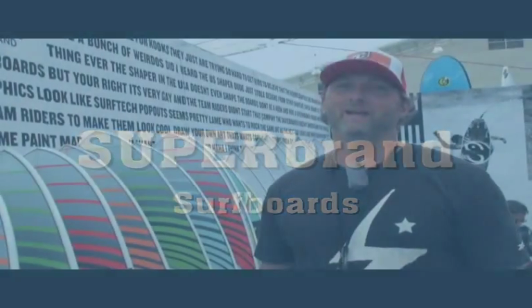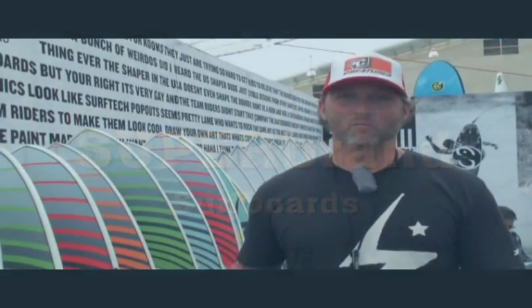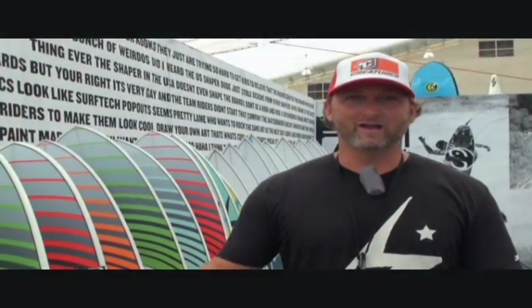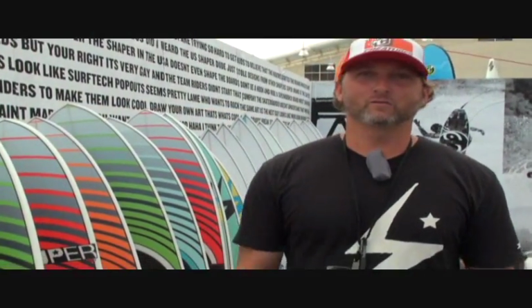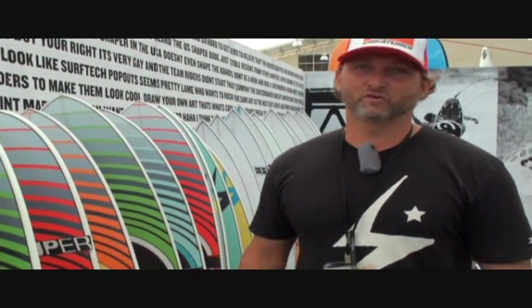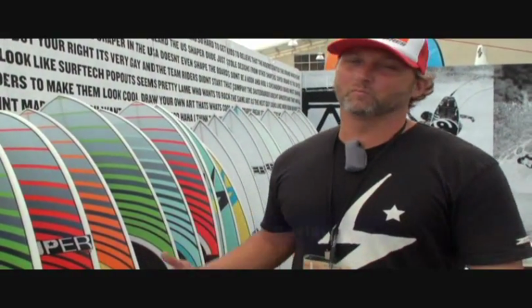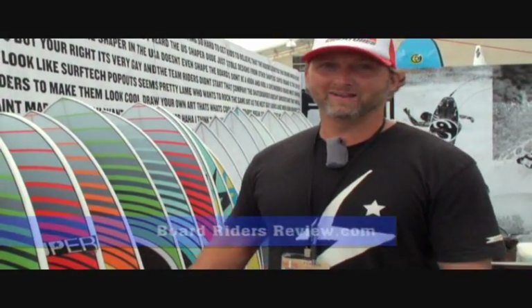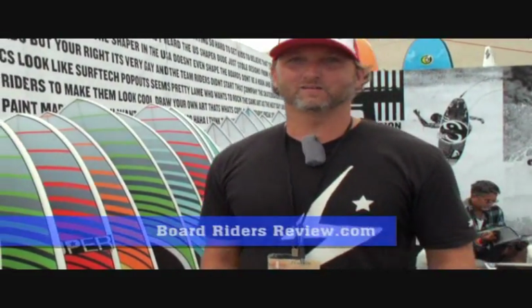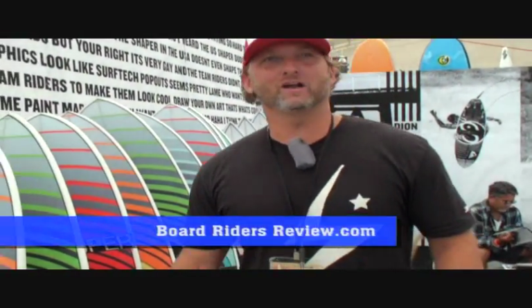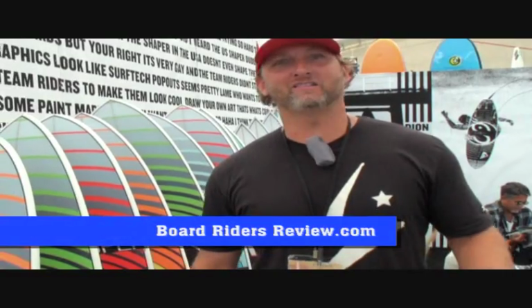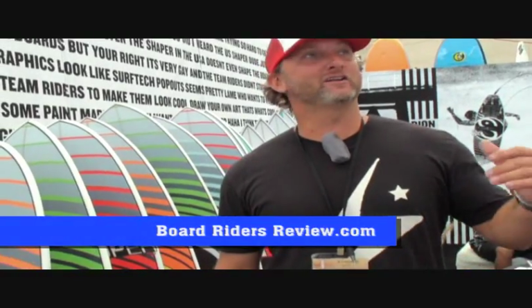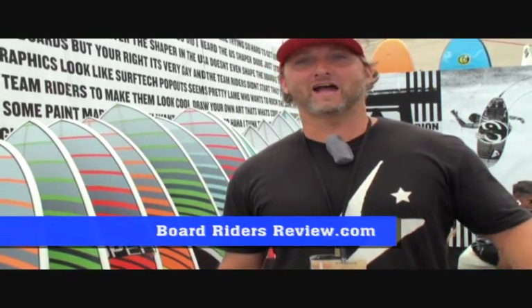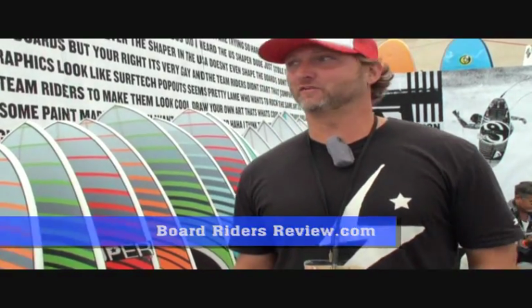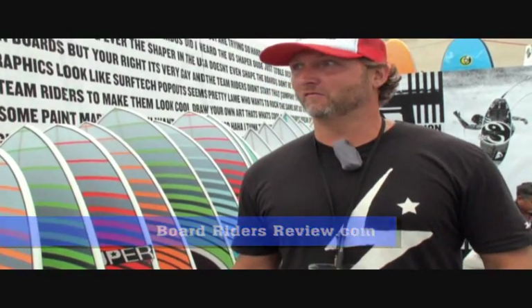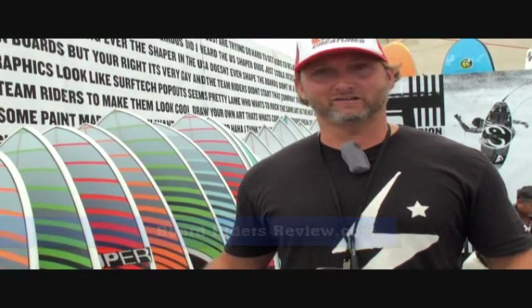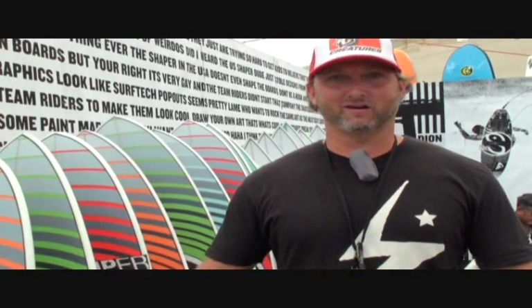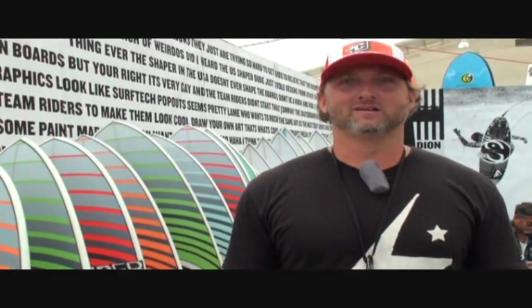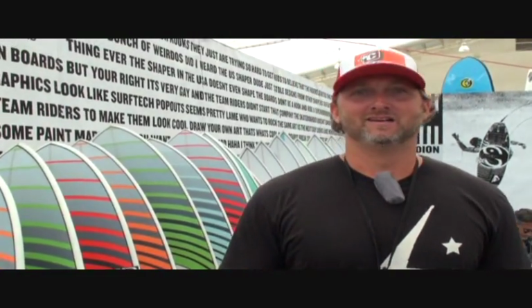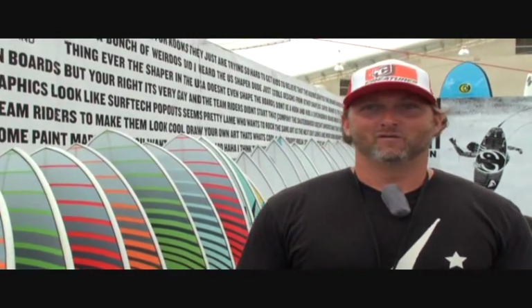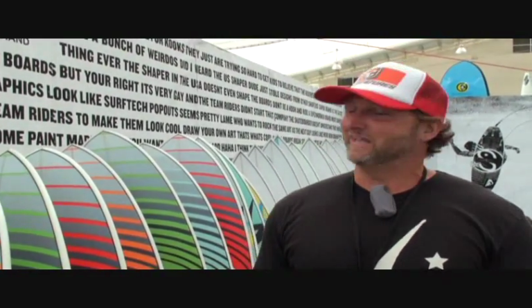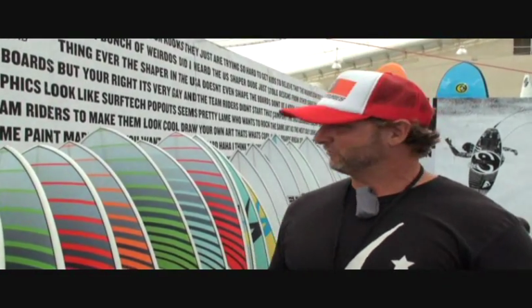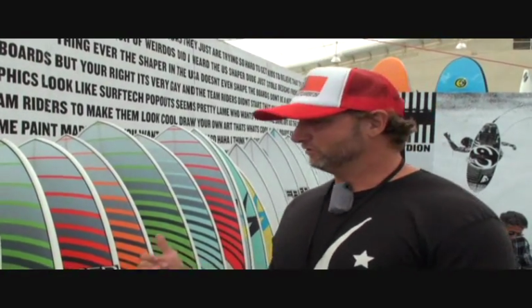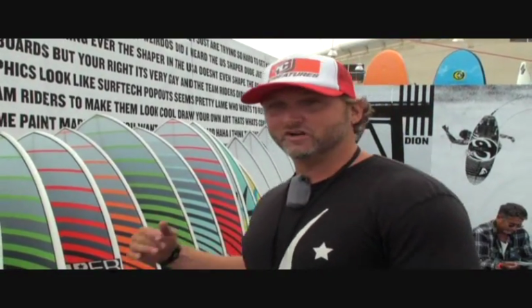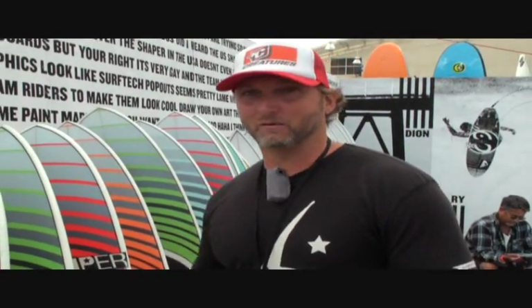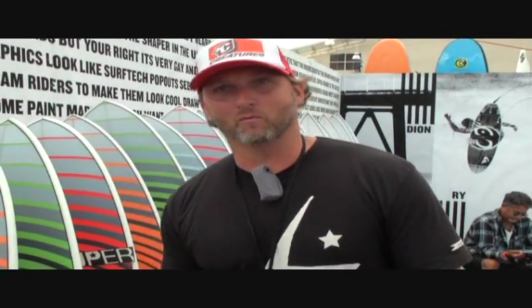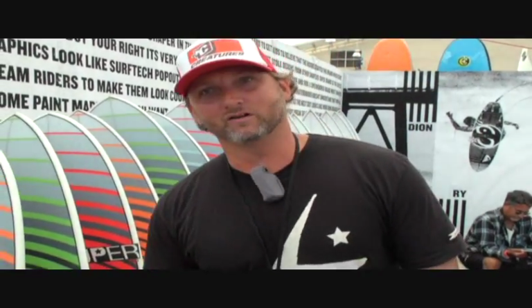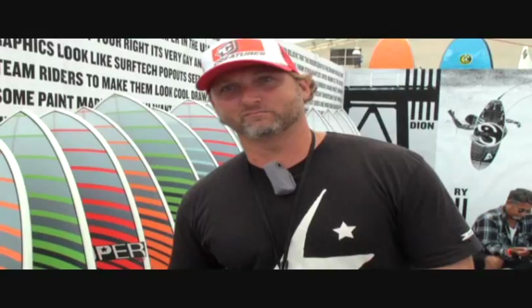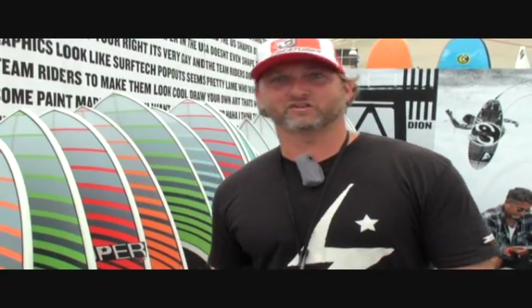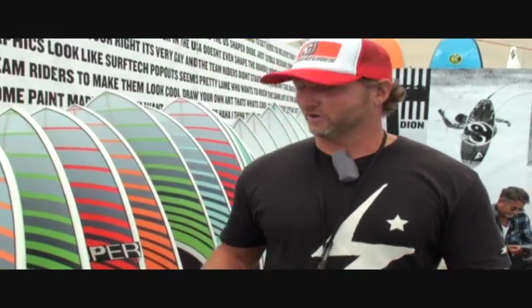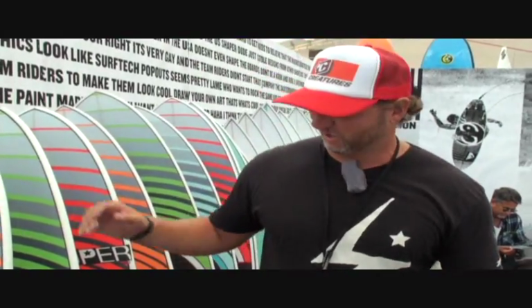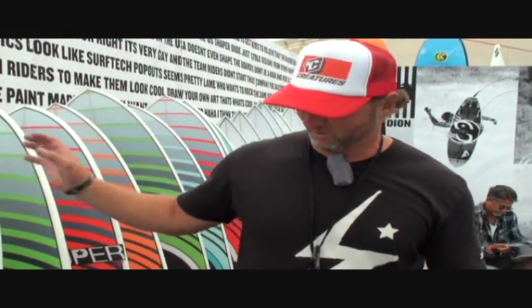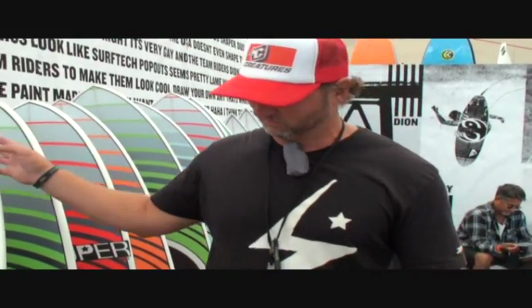Hey, I'm Brian with Superbrand. We're here at Sacred Craft above ASR. I want to take you through and show you some of our boards — I'm just going to show you a couple of them.